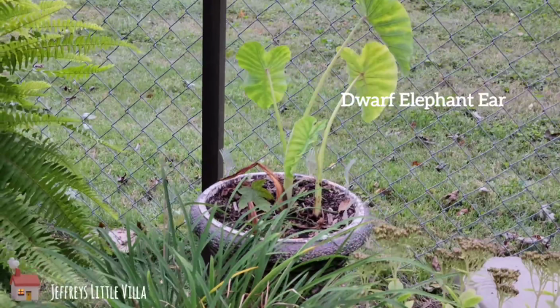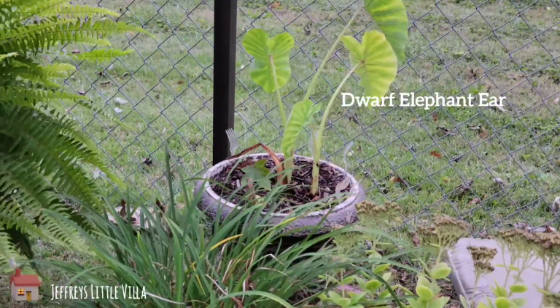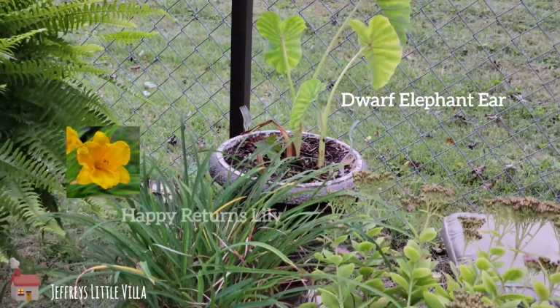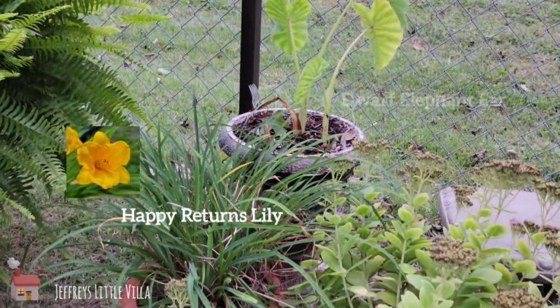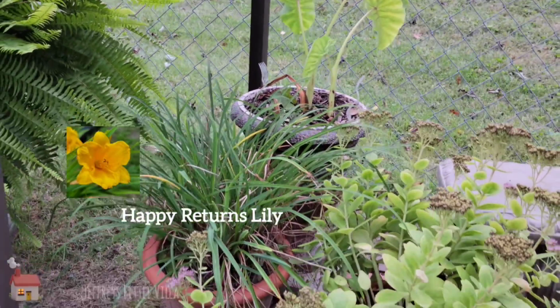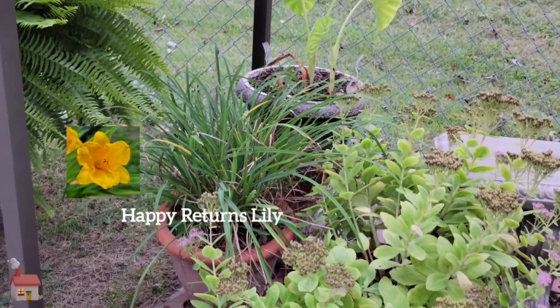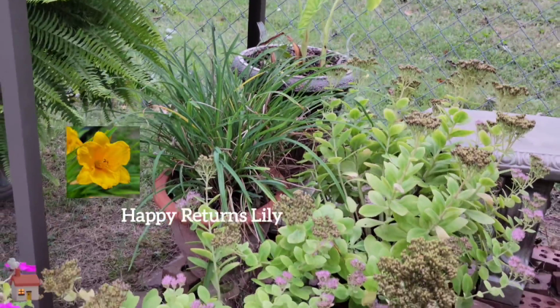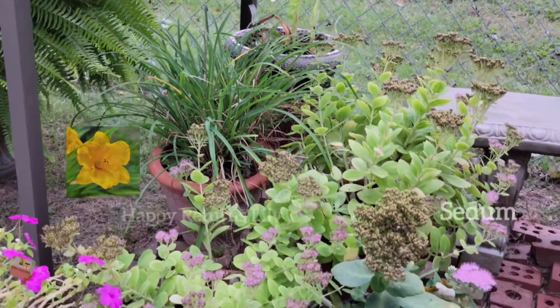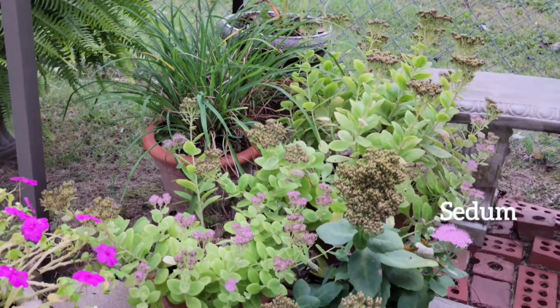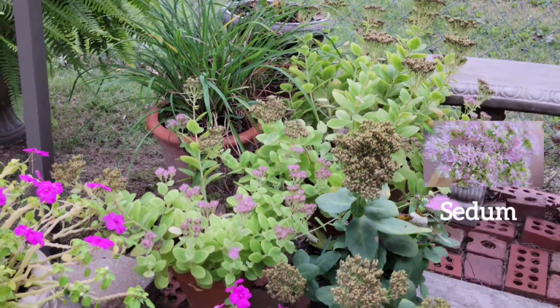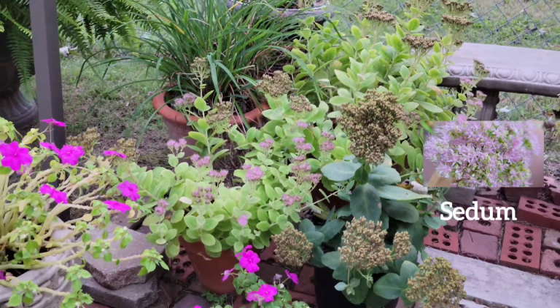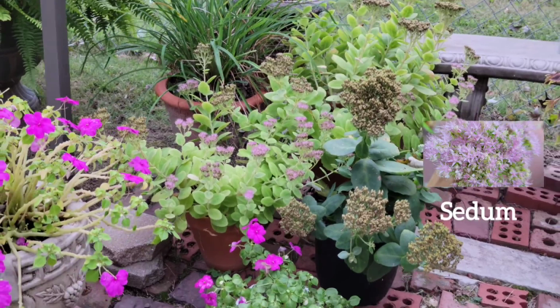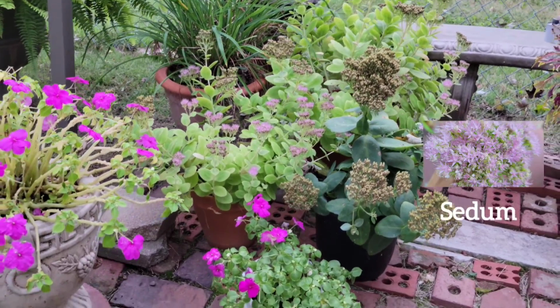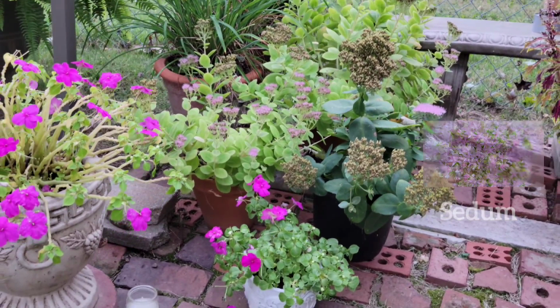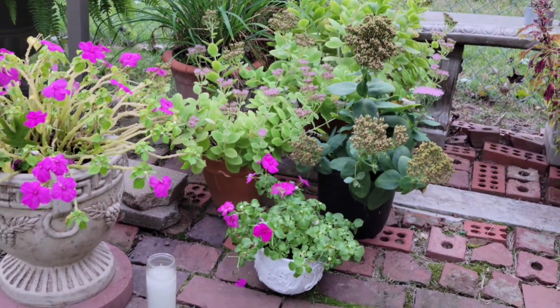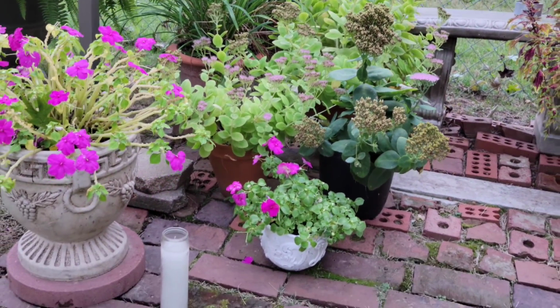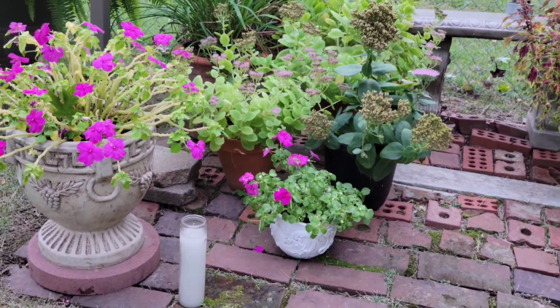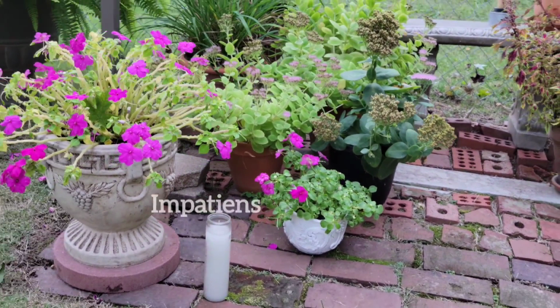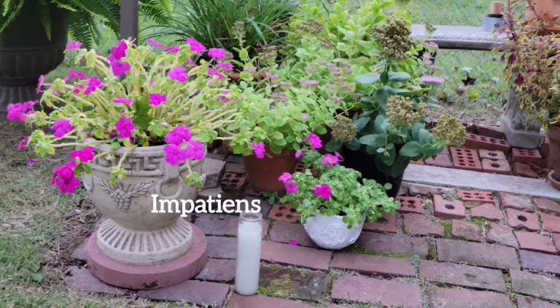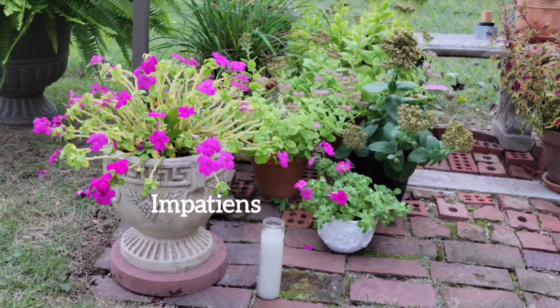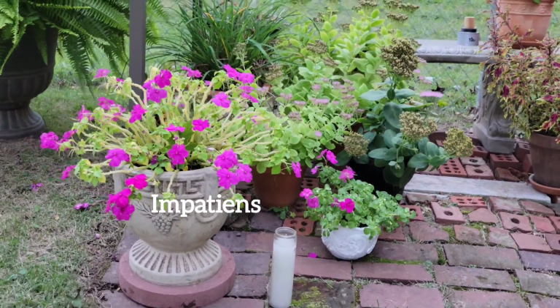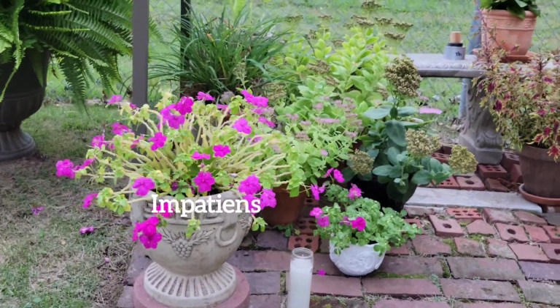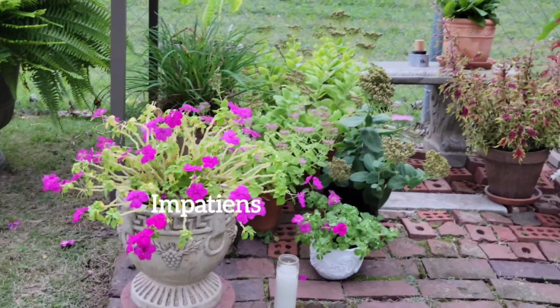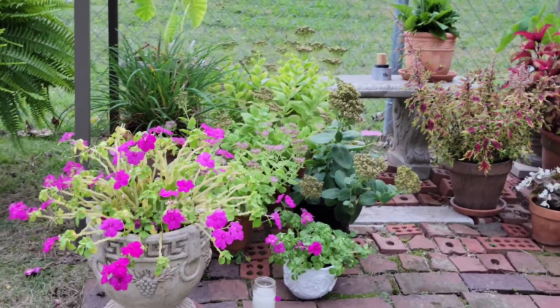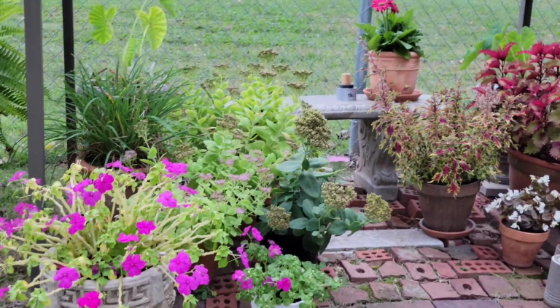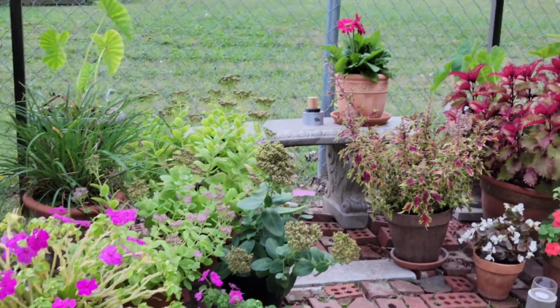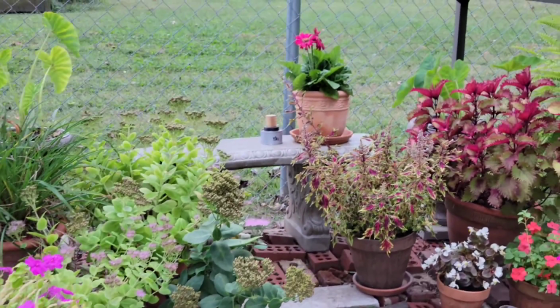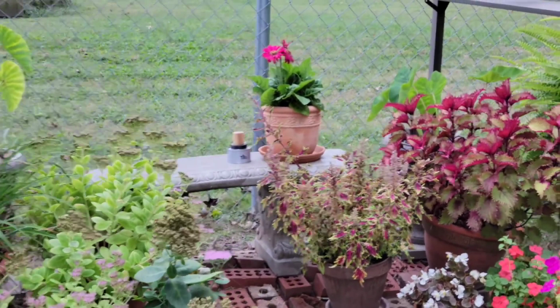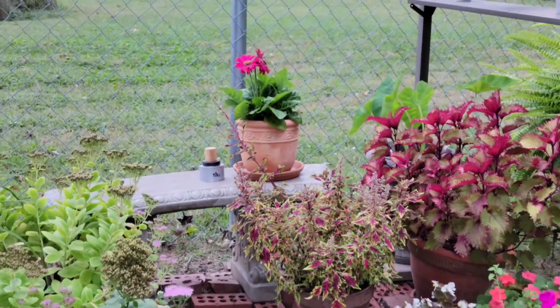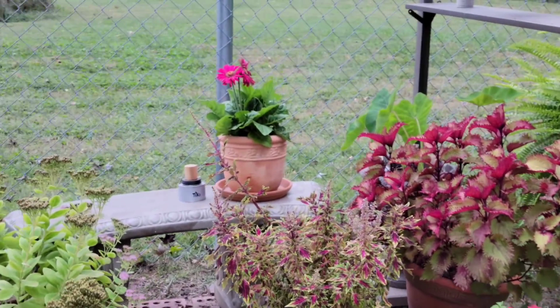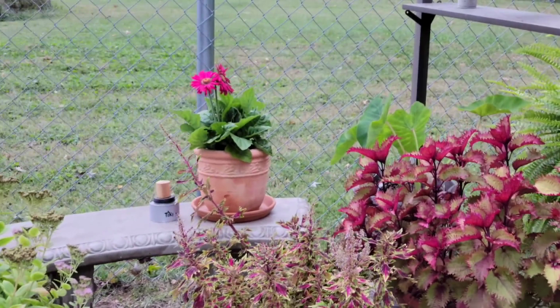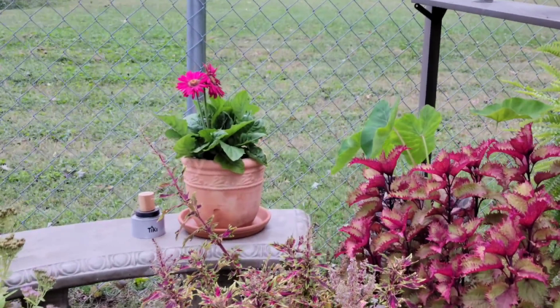I have dwarf elephant ear, happy returns daylily, a few pink sedums that are pretty much done, and impatience. And then on the bench is a bright Gerber daisy that I'm in love with.